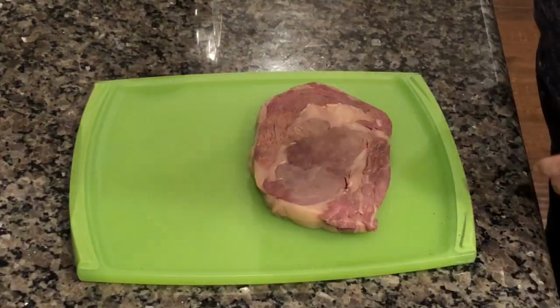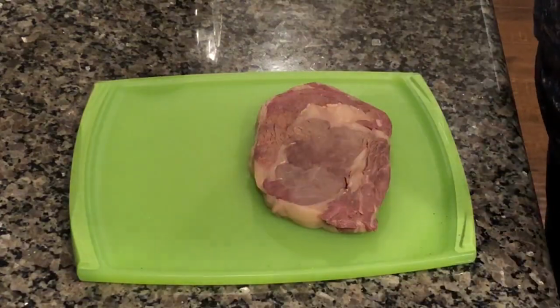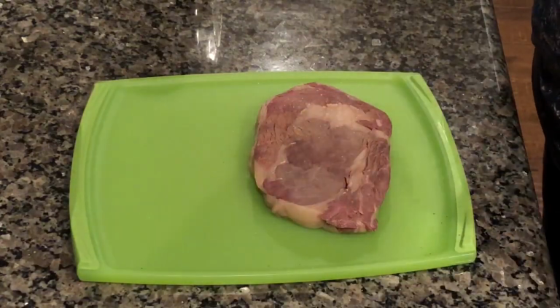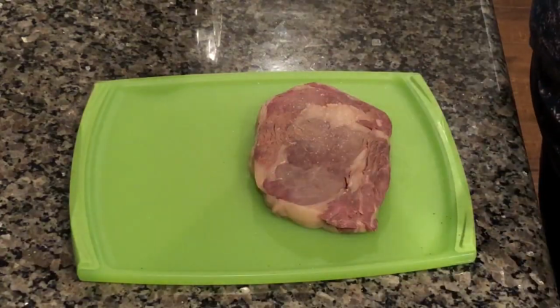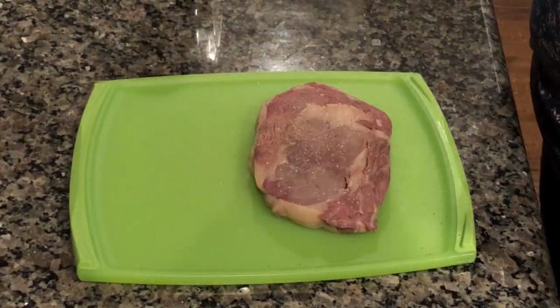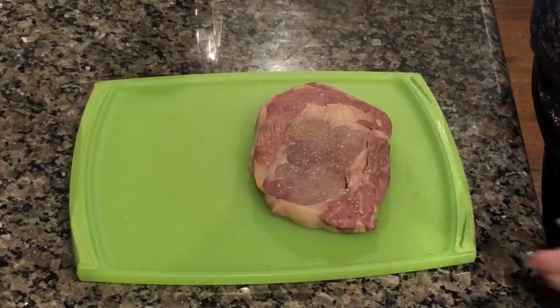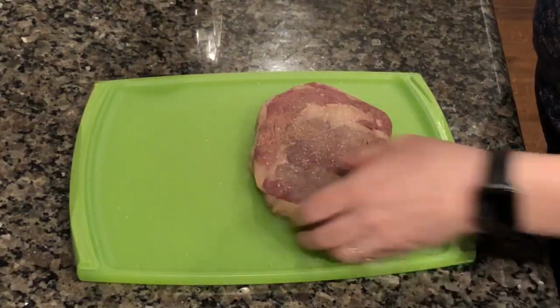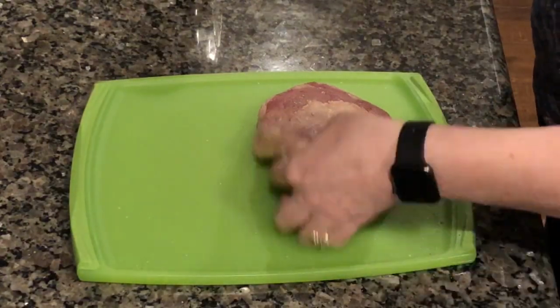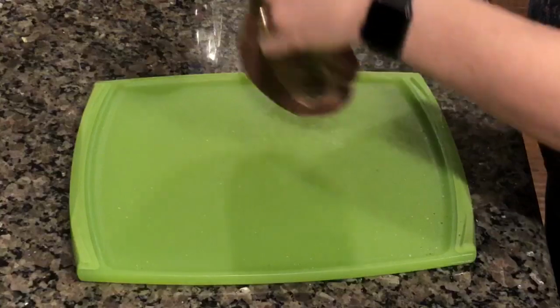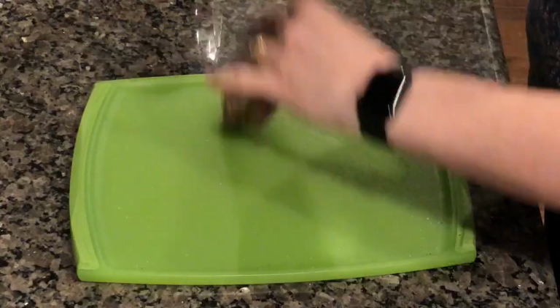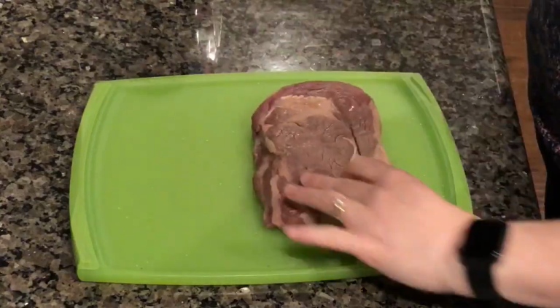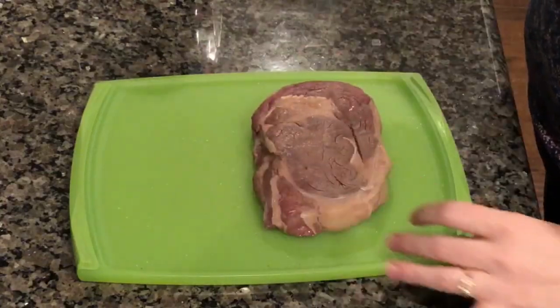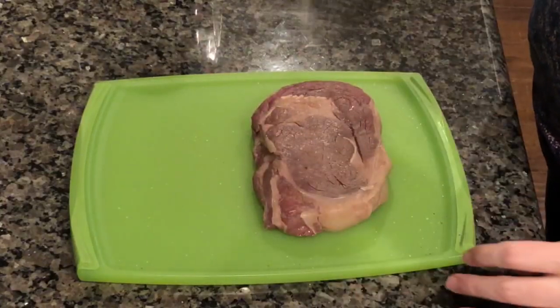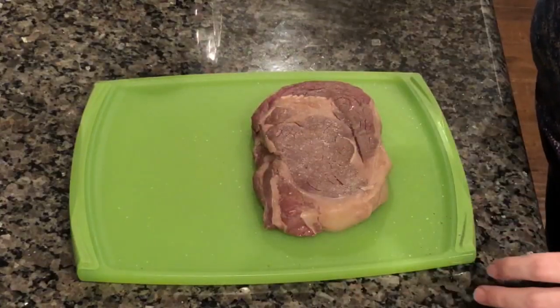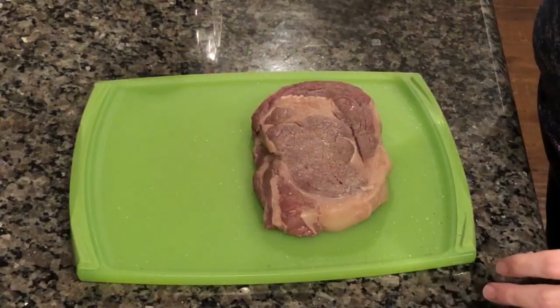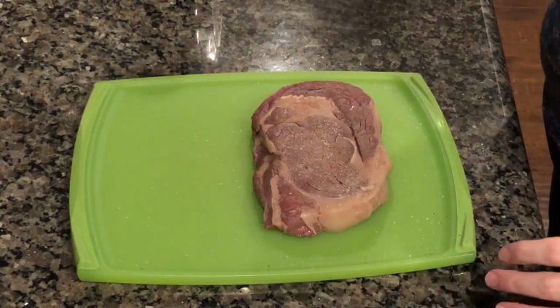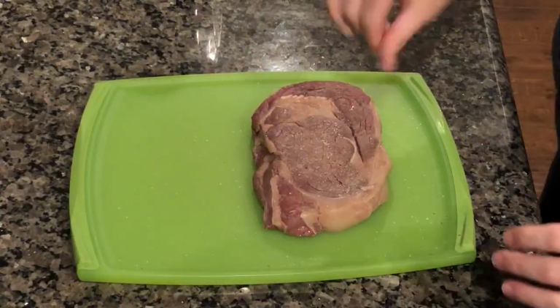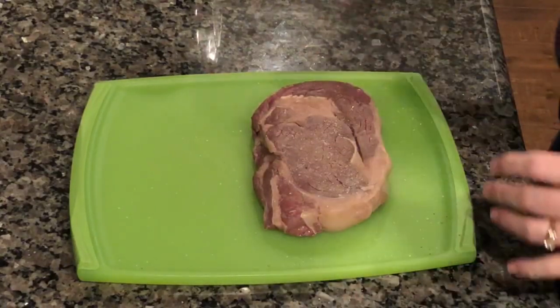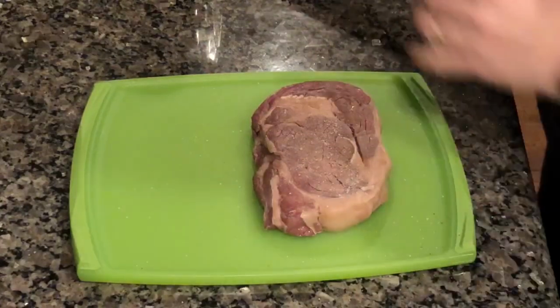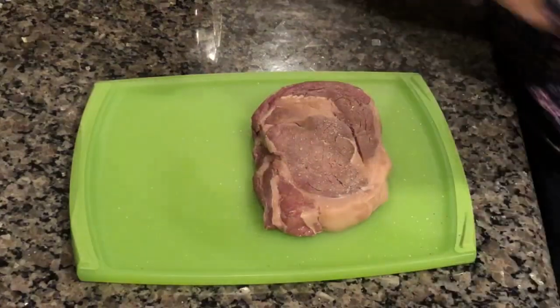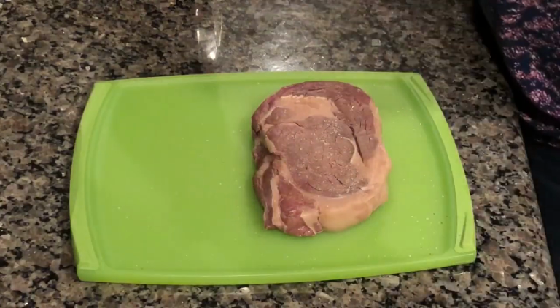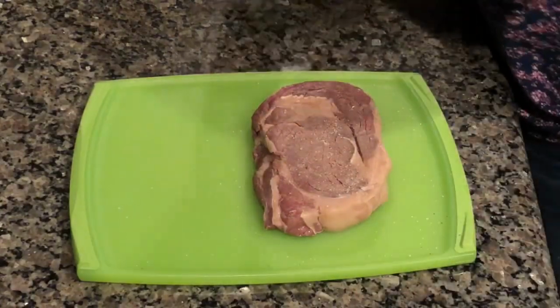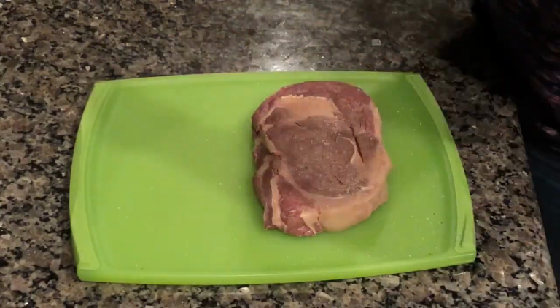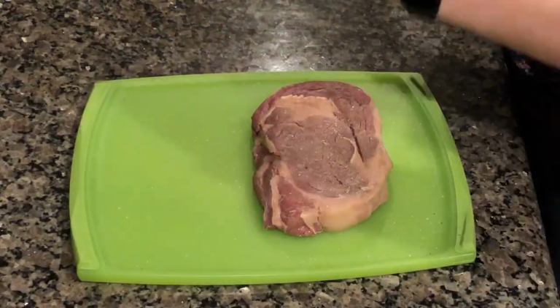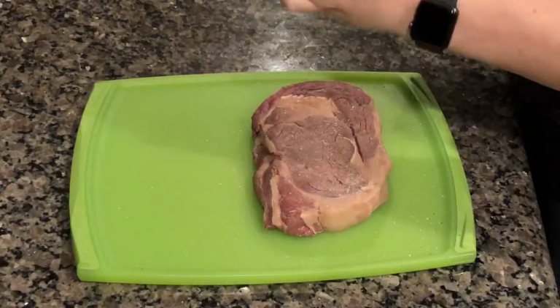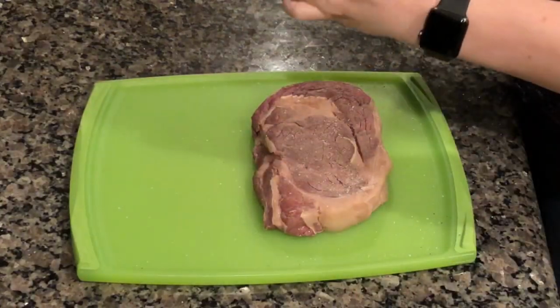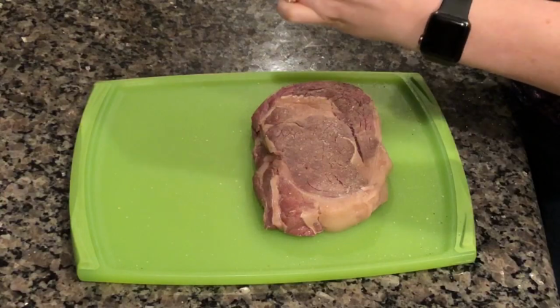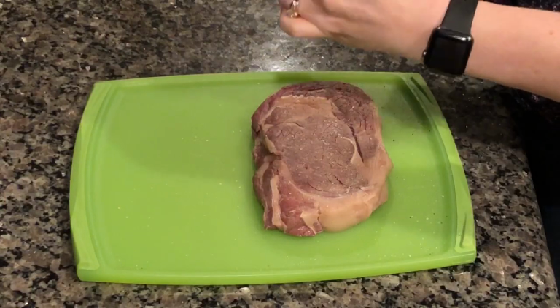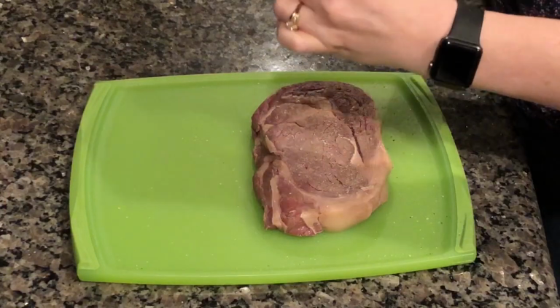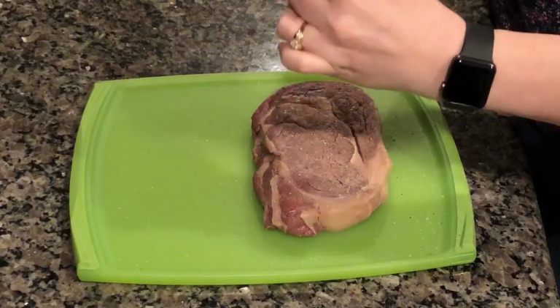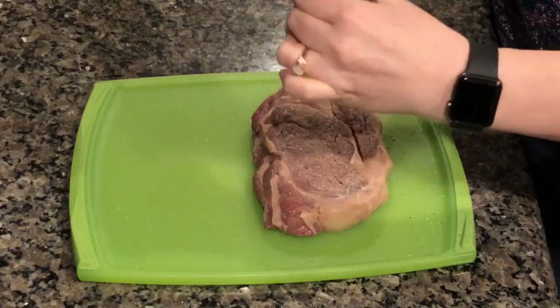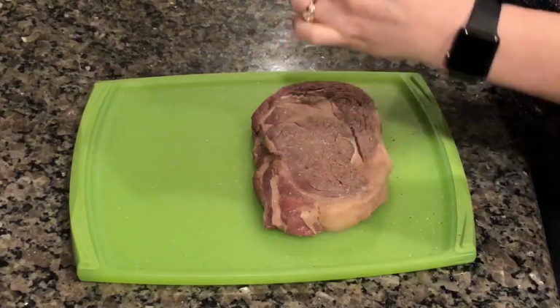We want to get a nice hard crust when we put it in our pan. At this point, we're going to add some fresh seasoning. You could add herbs and spices, any sort of steak blend that you like. I prefer just keeping it simple with salt and pepper to really let the flavor of the meat shine through.